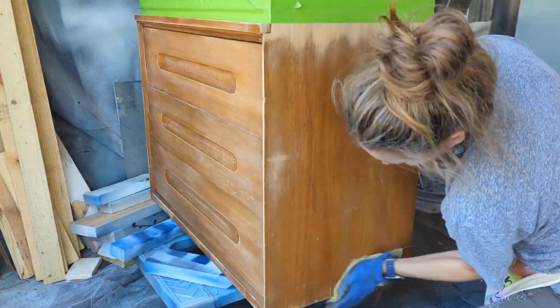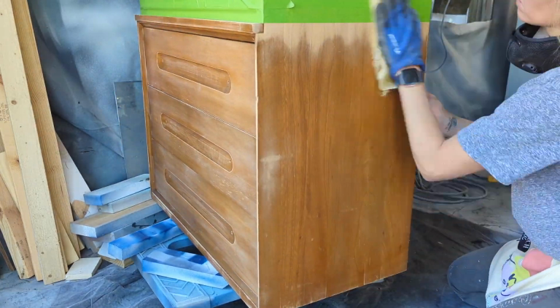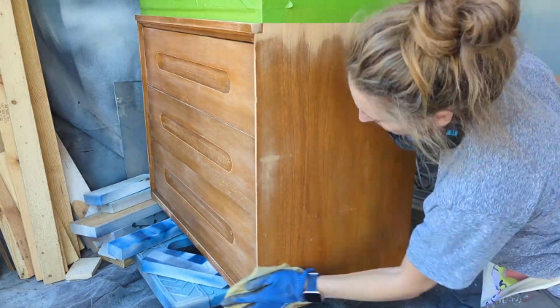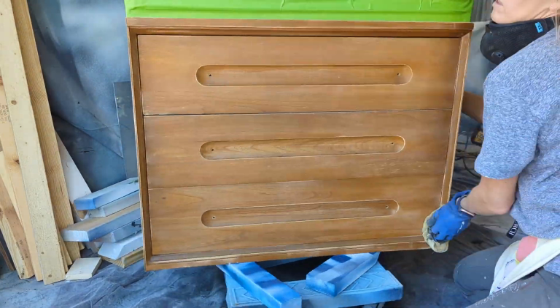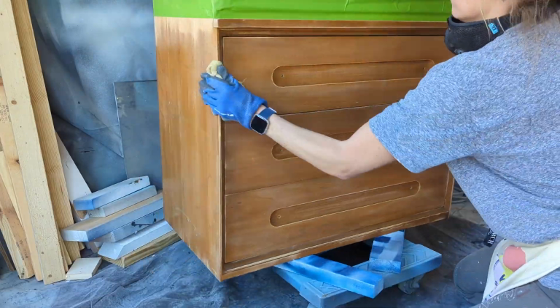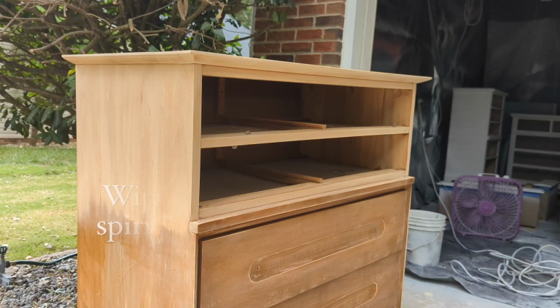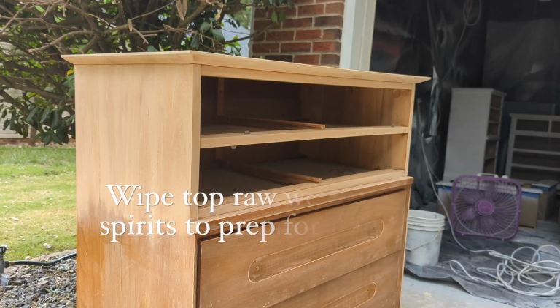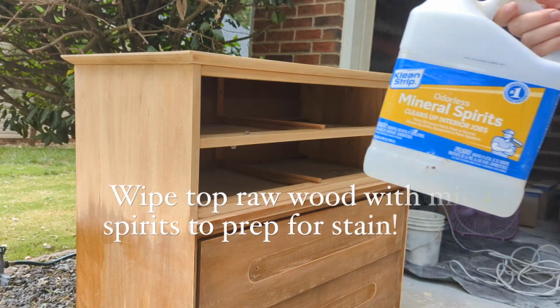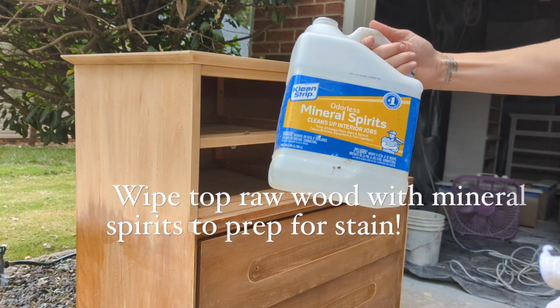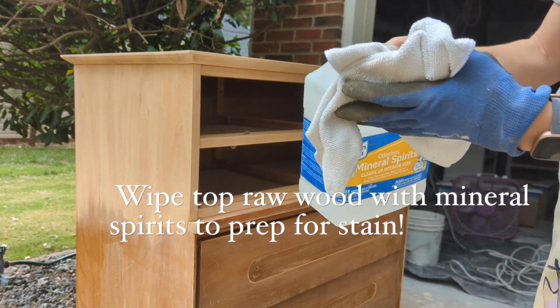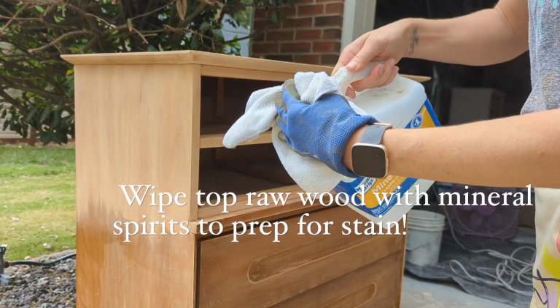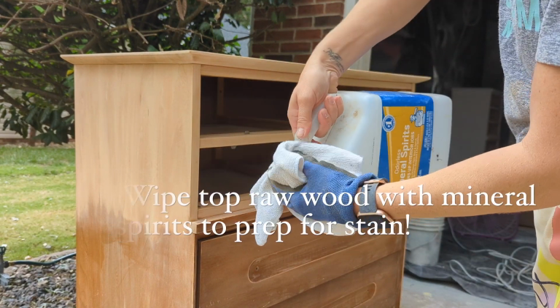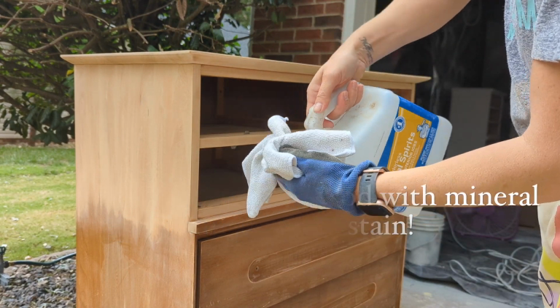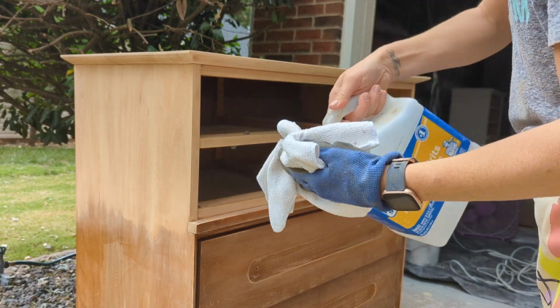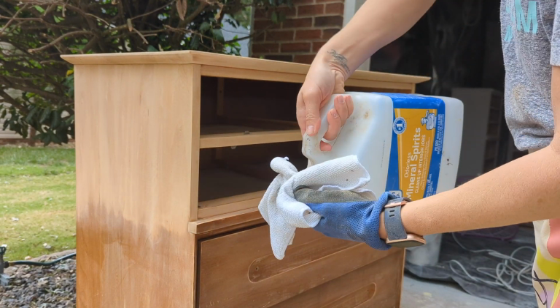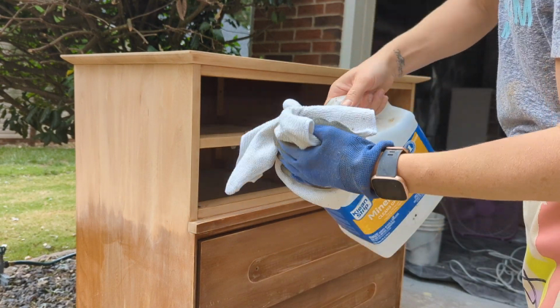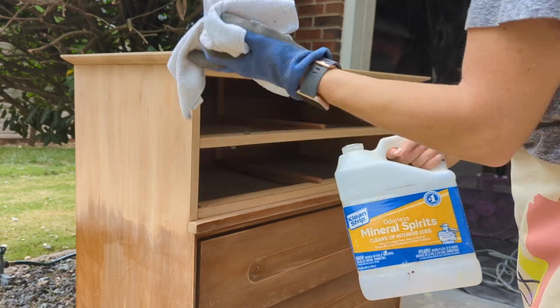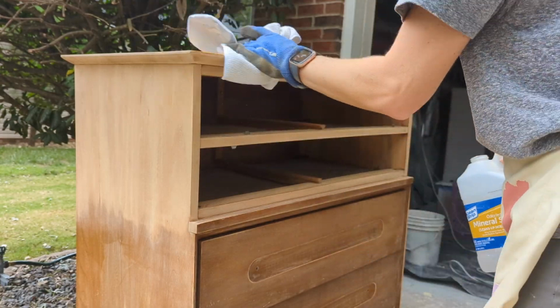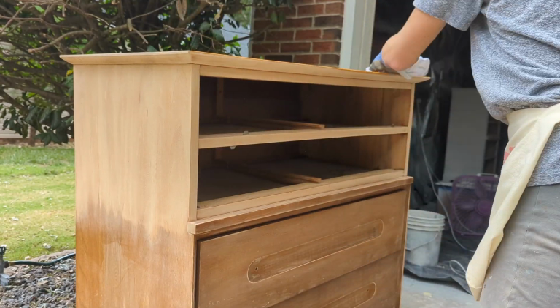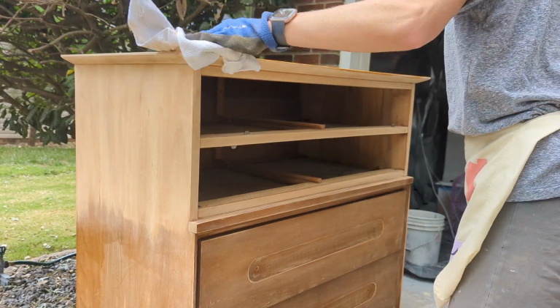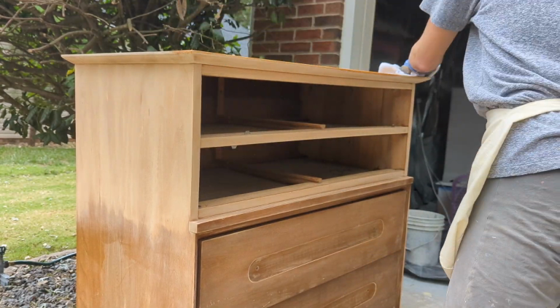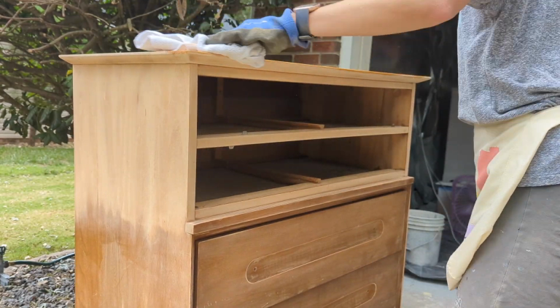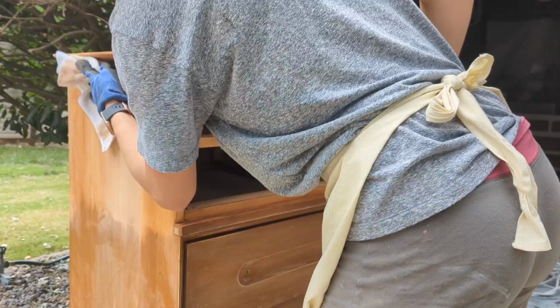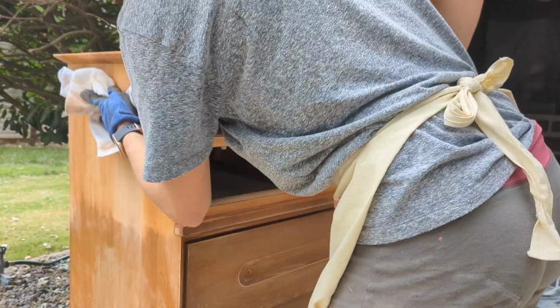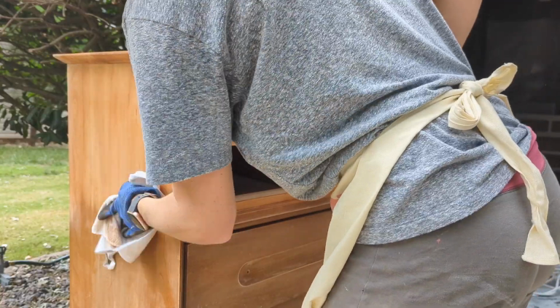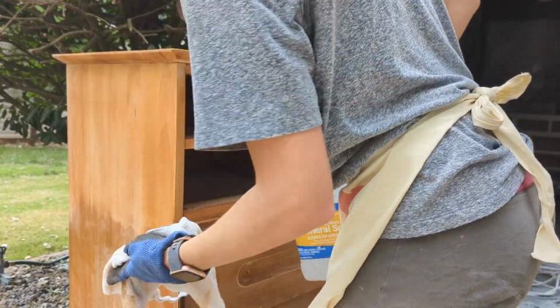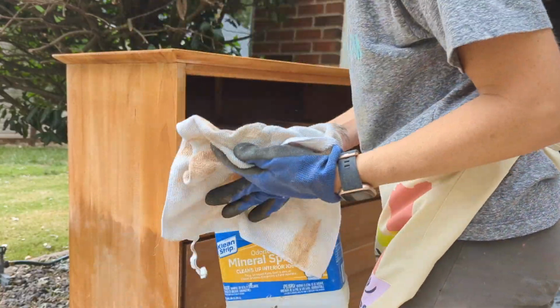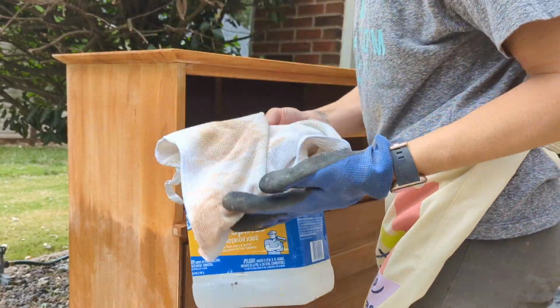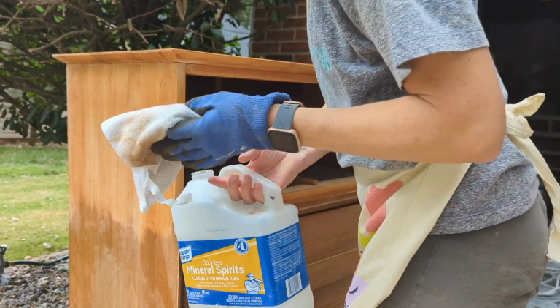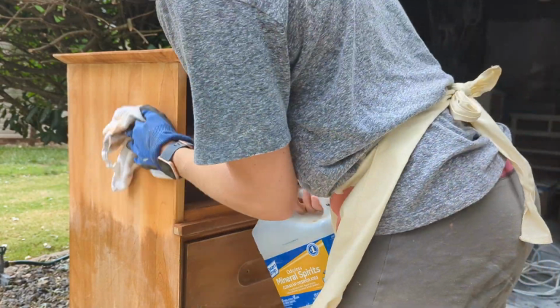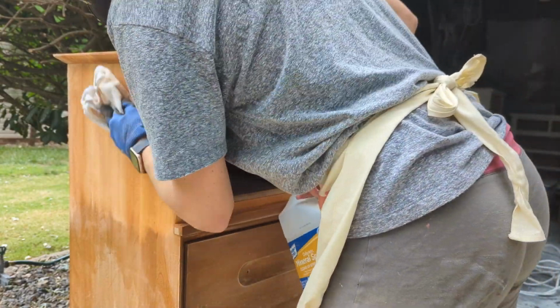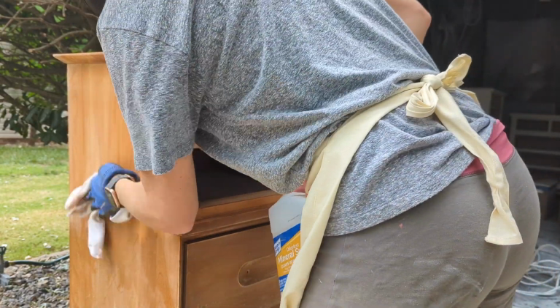Once you get that done, wipe your piece down with a tack cloth or damp rag and tape off the drawers. I'm using mineral spirits over the part to be stained because it's going to really clean that wood off, get off all the sawdust, and get it ready for stain.